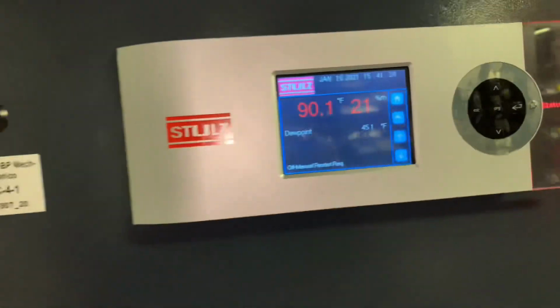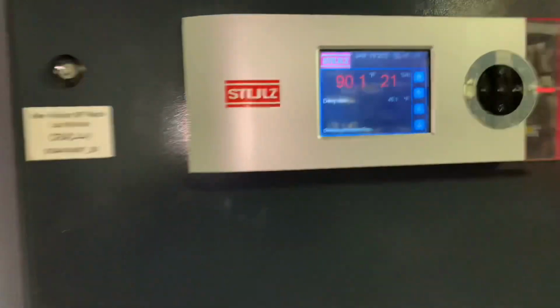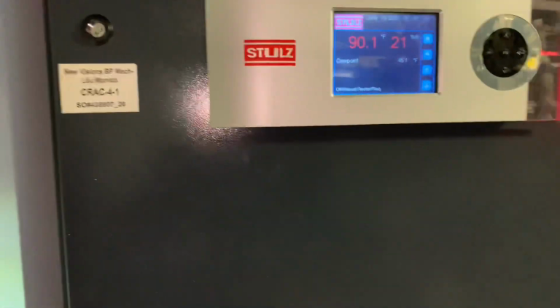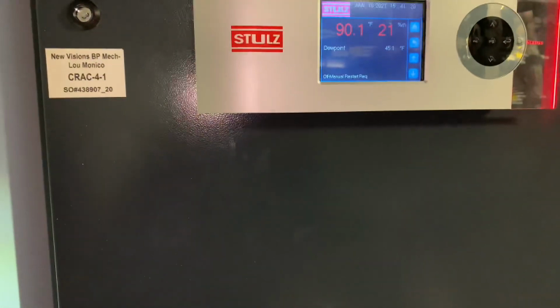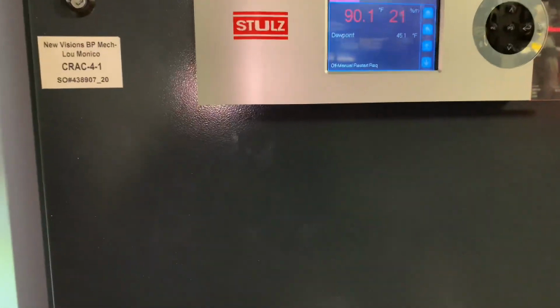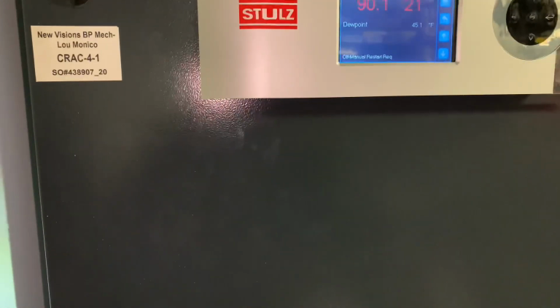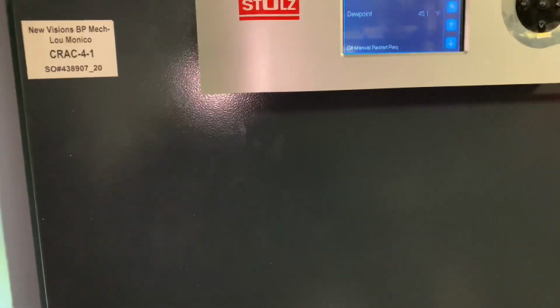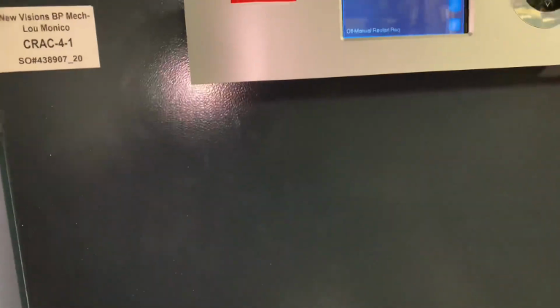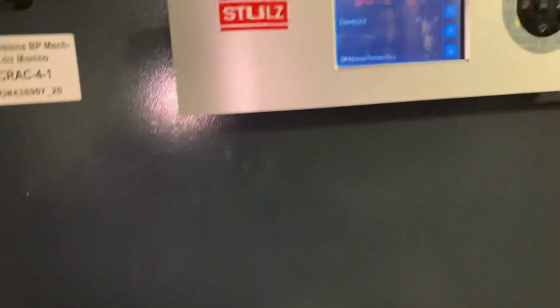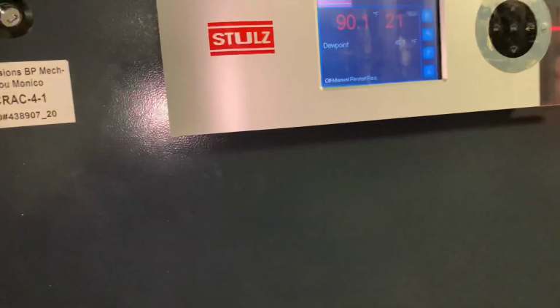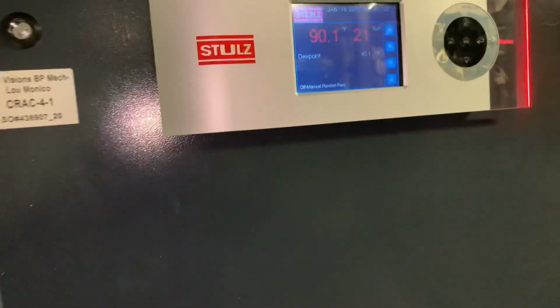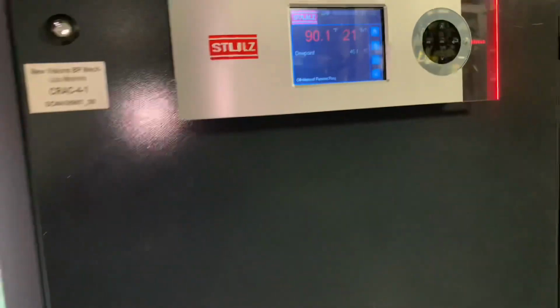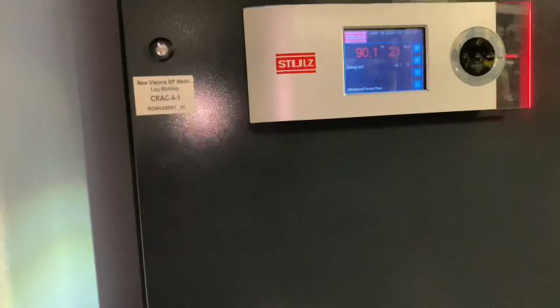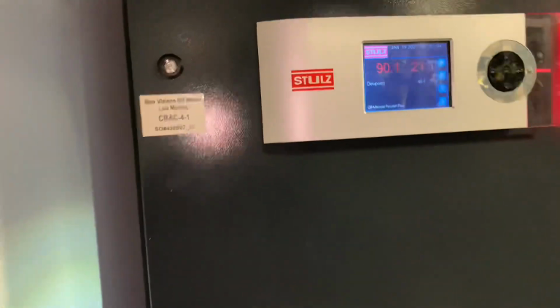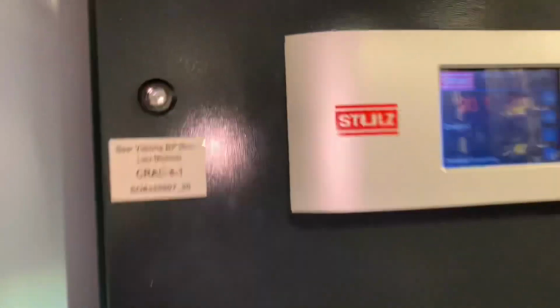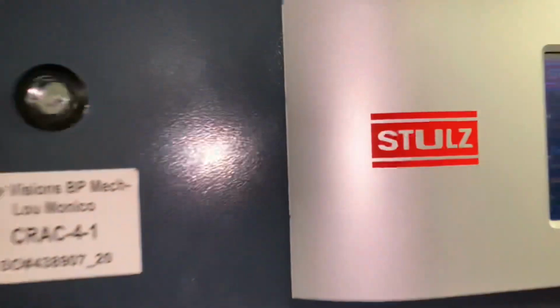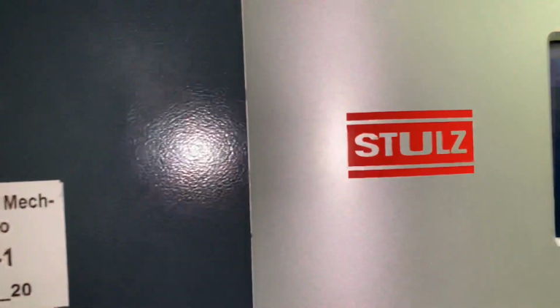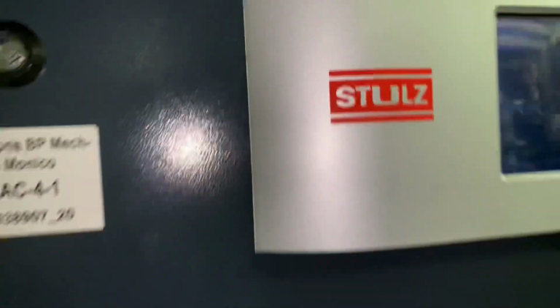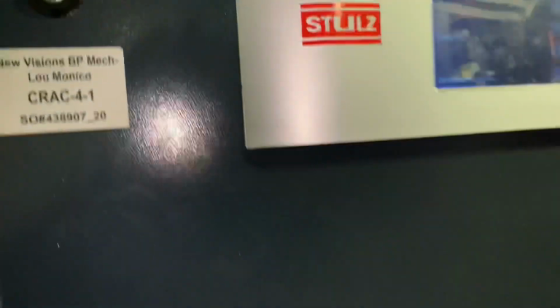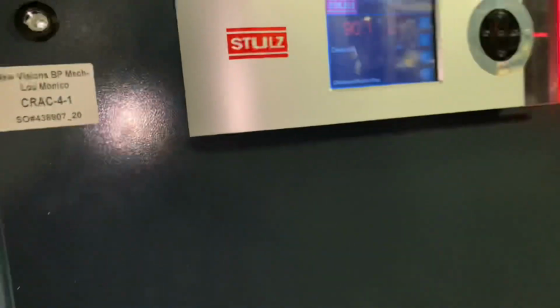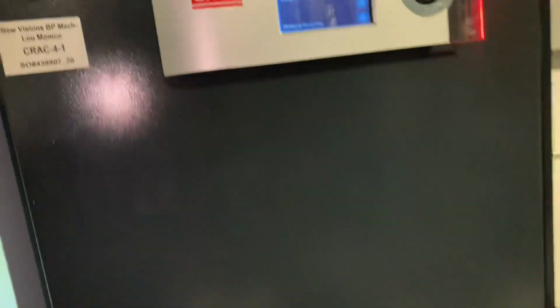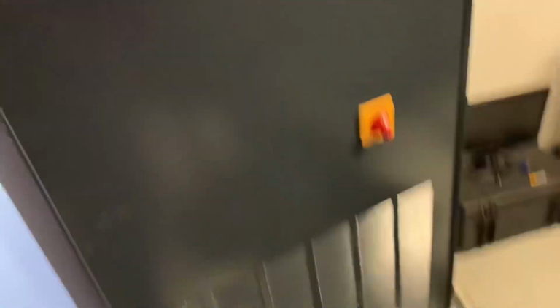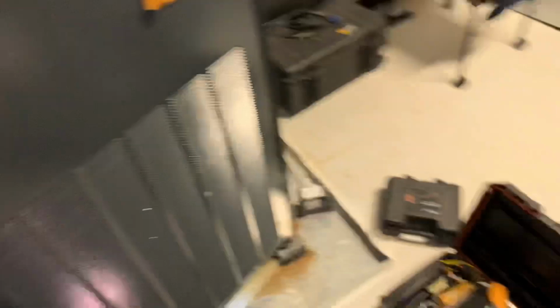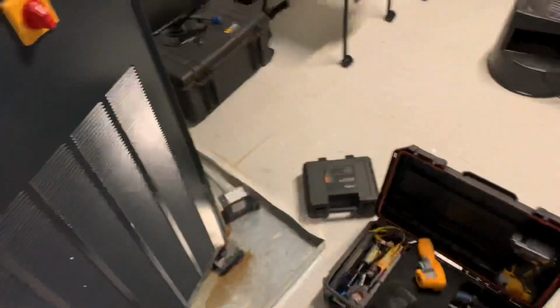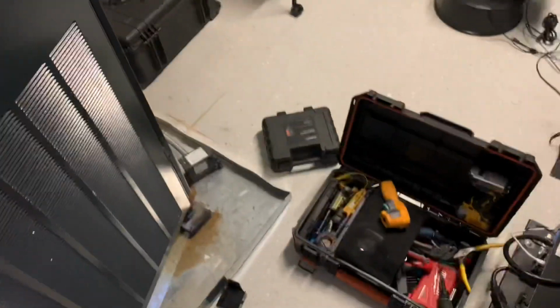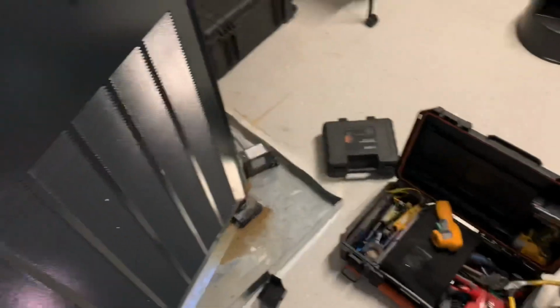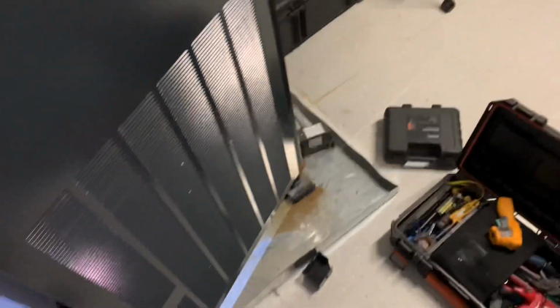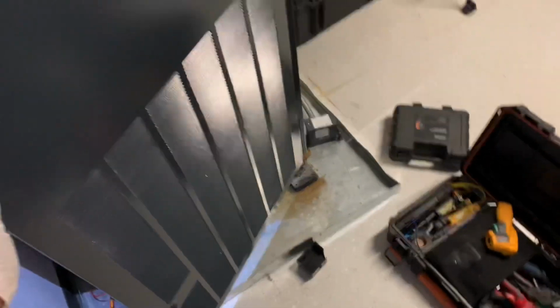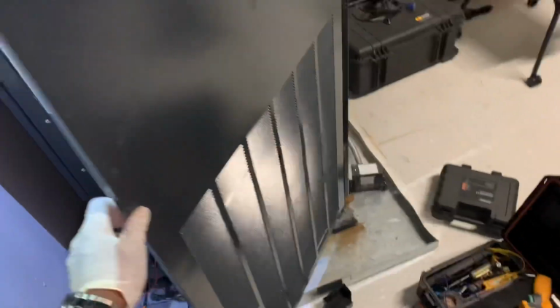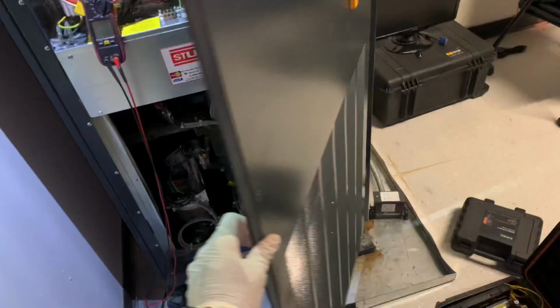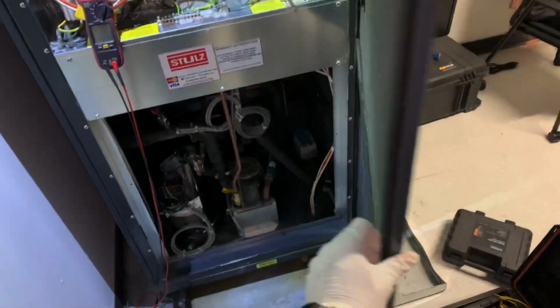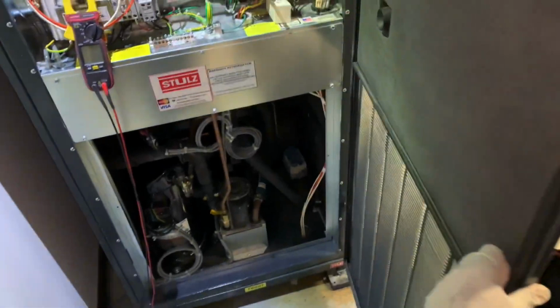This is the unit I'm going to be doing that test on. It's a Stoltz — that's the manufacturer, that's the brand — and this is a computer room or IT room in New York City.